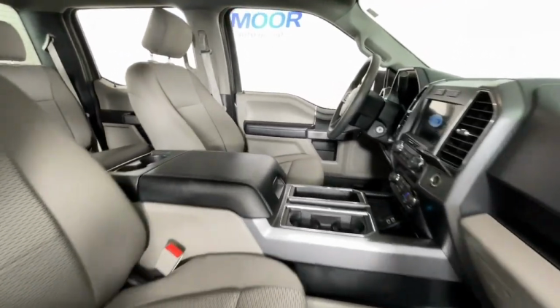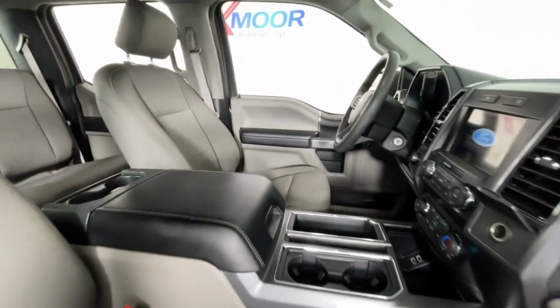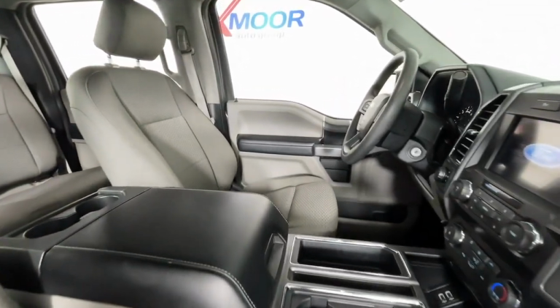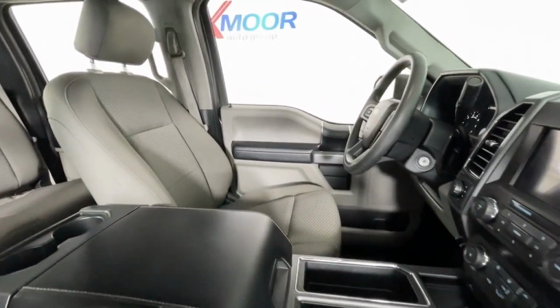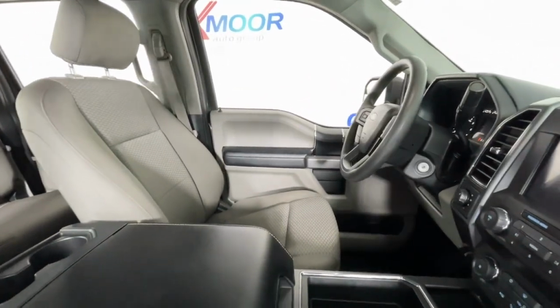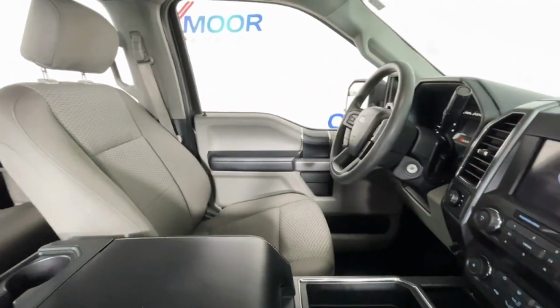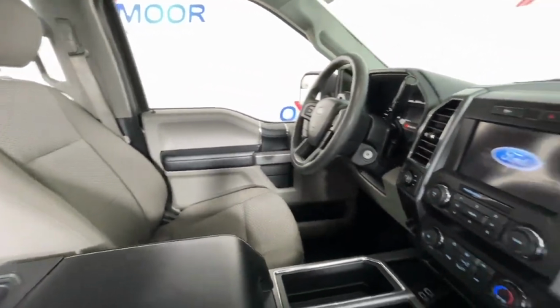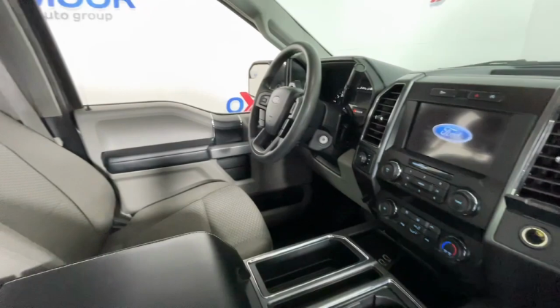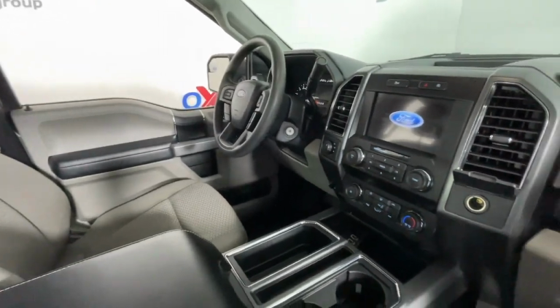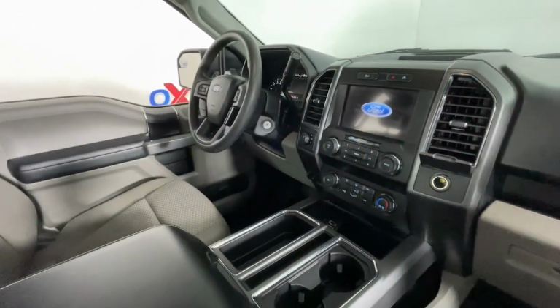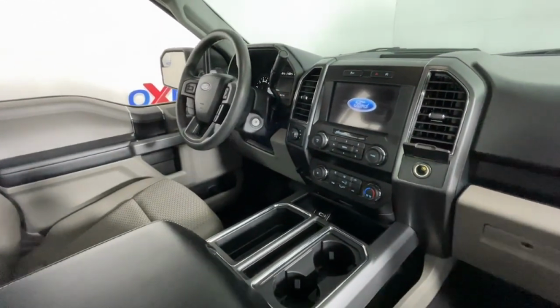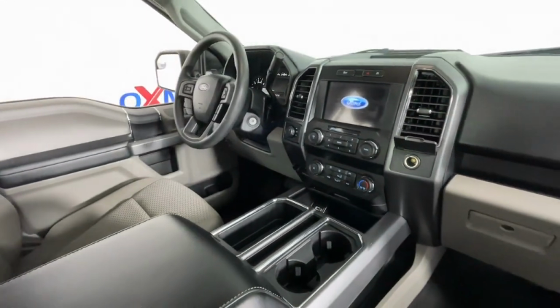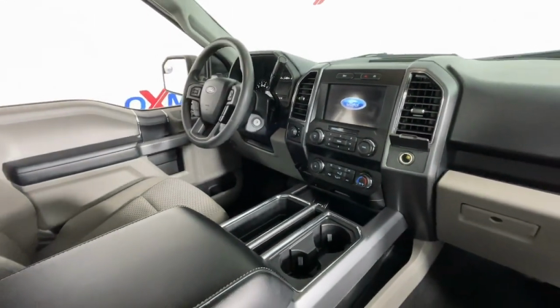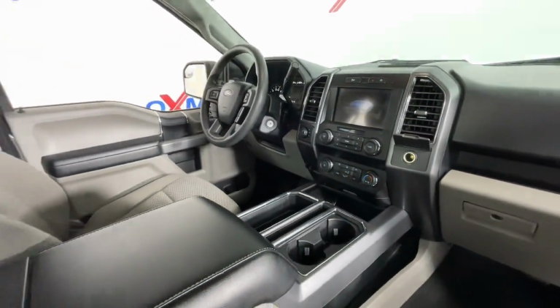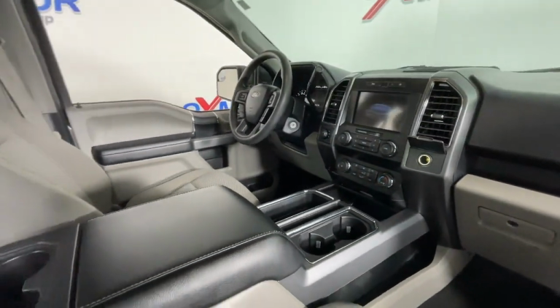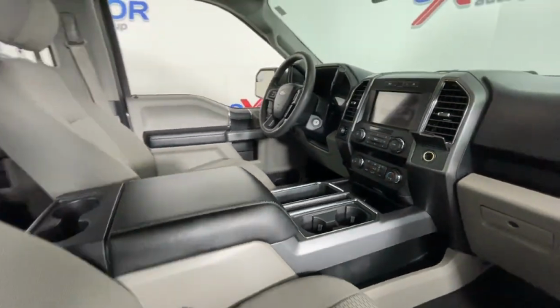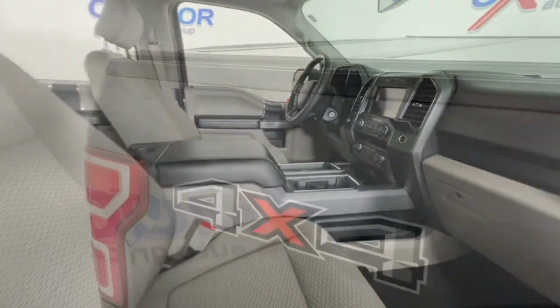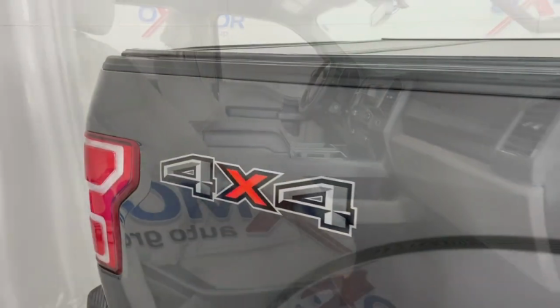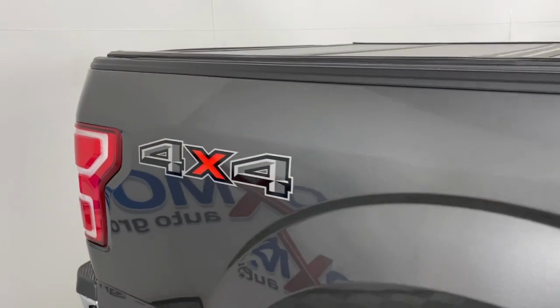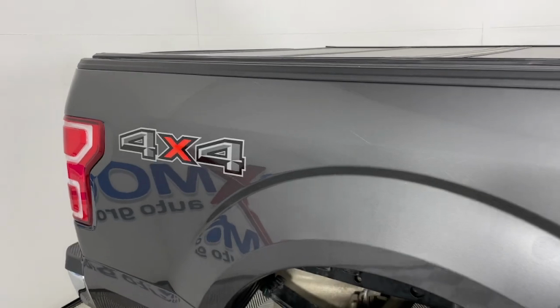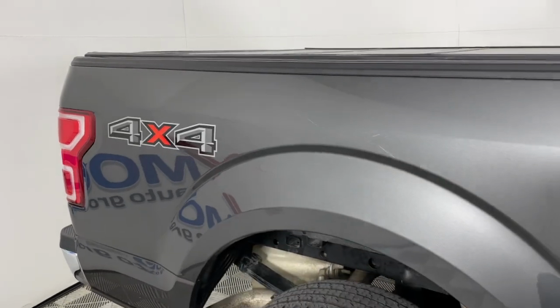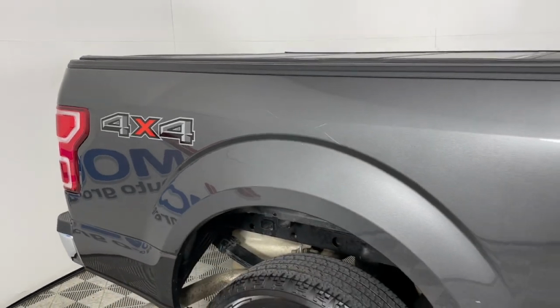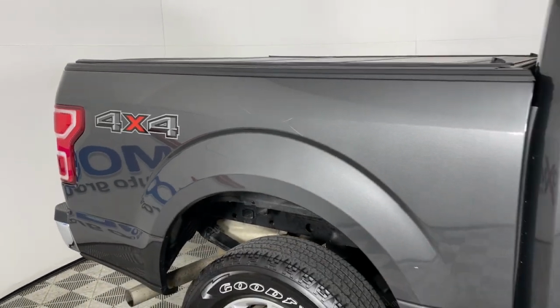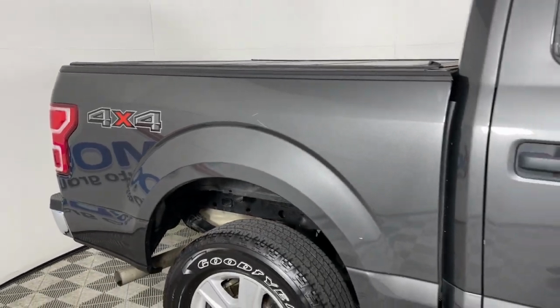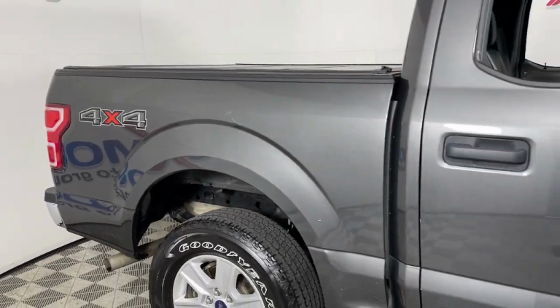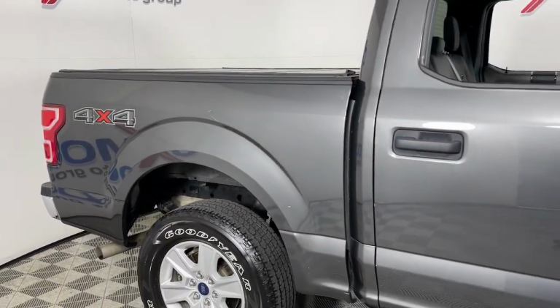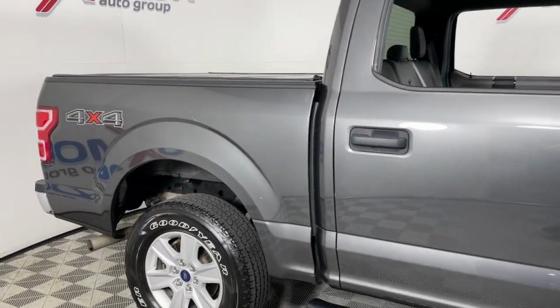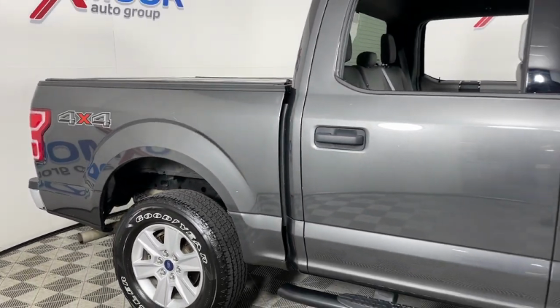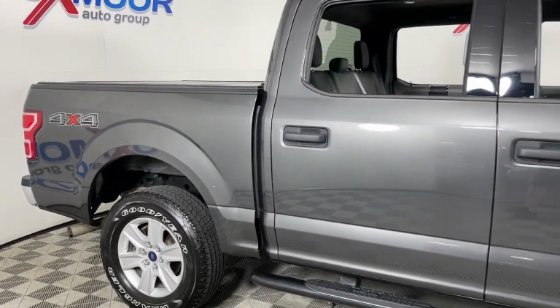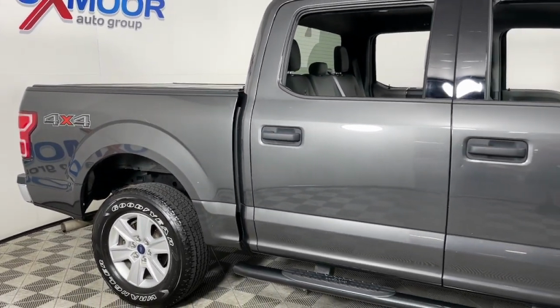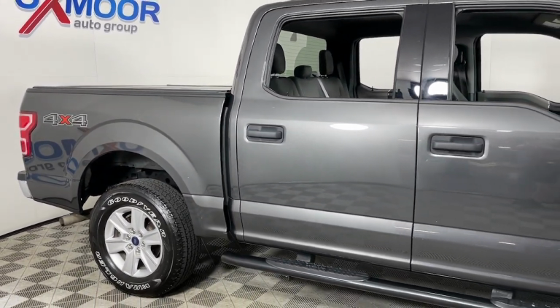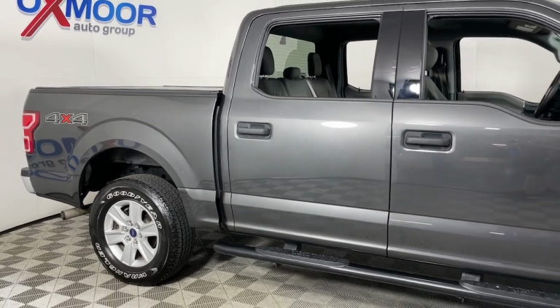Apple CarPlay and/or Android Auto. All-wheel drive. Keyless entry. Heated driver's seat. Fog lamps. Backup camera. Satellite radio. Steering wheel audio controls. Alarm. Aluminum wheels.